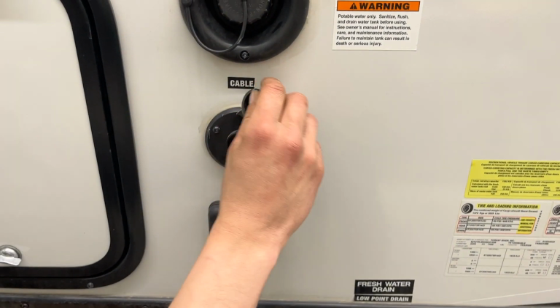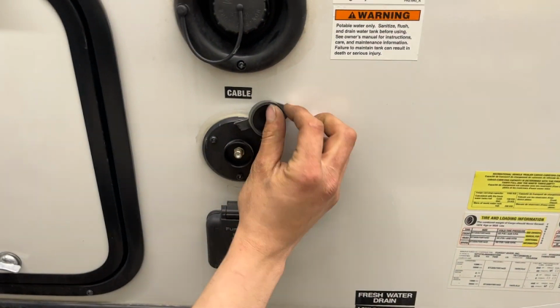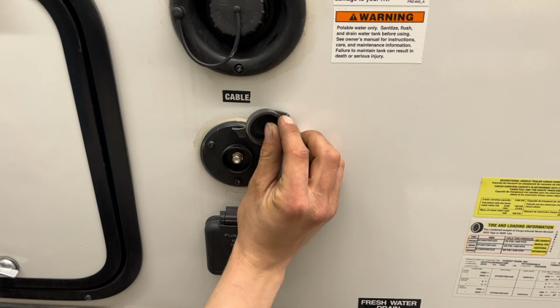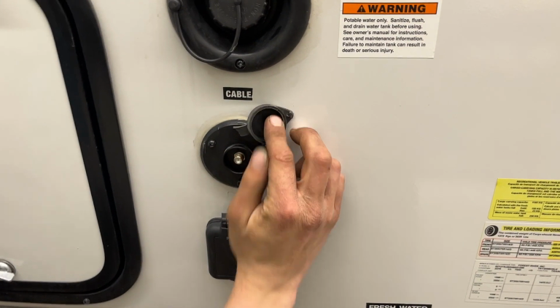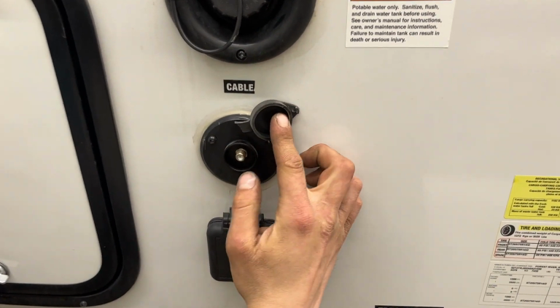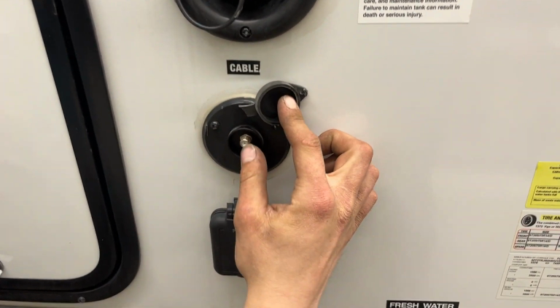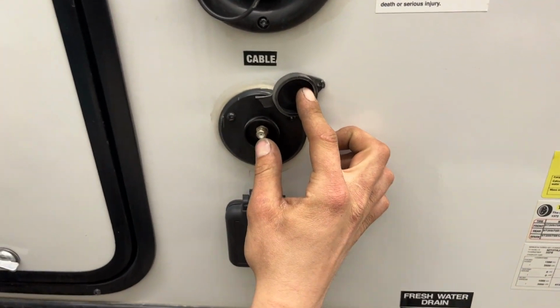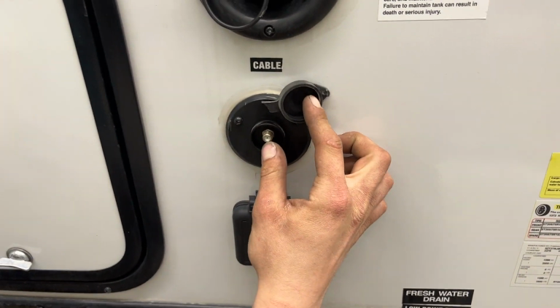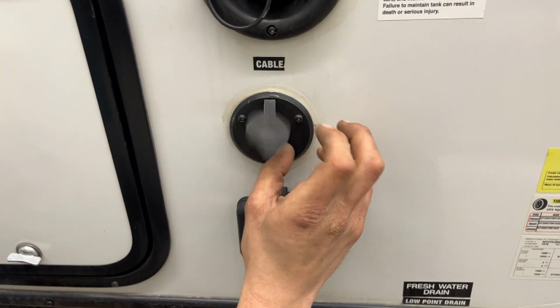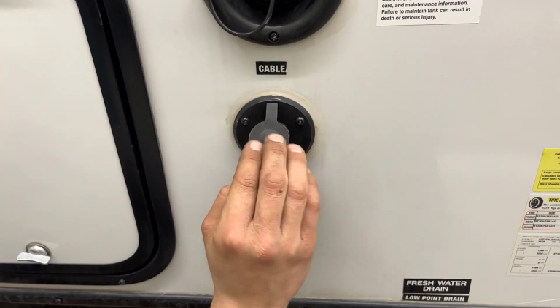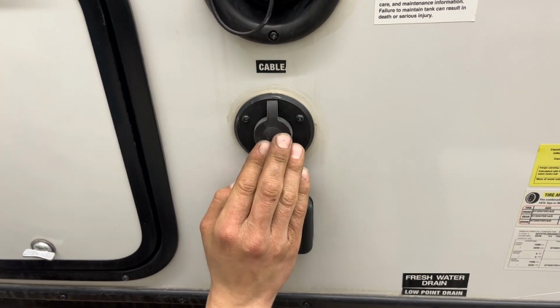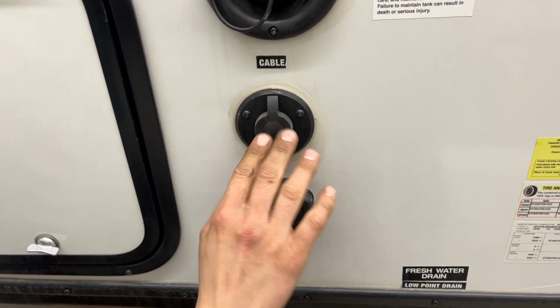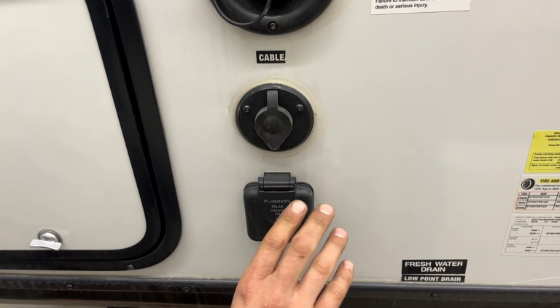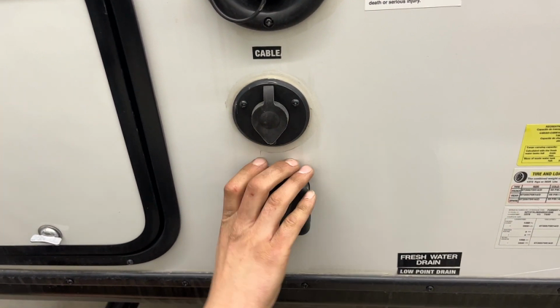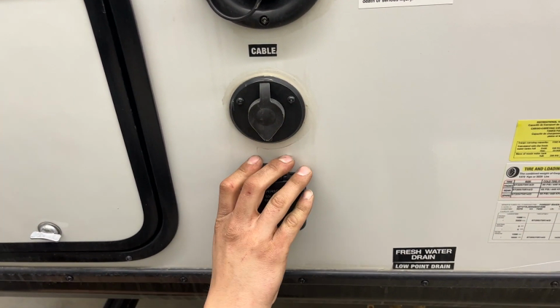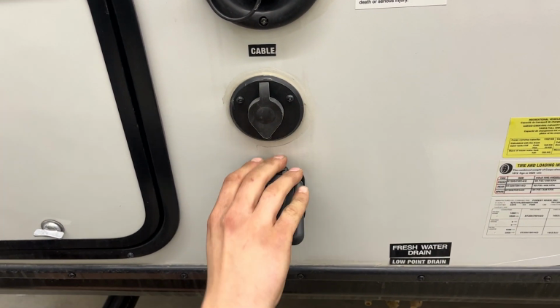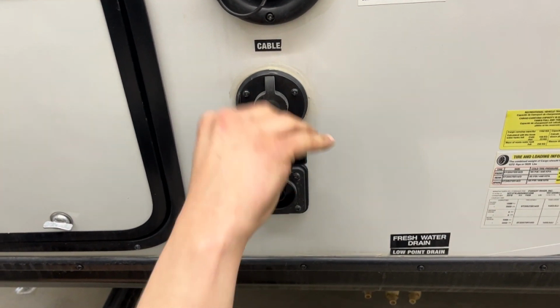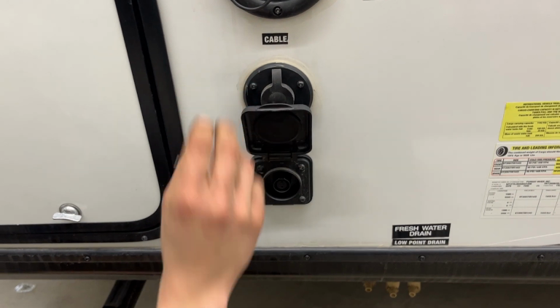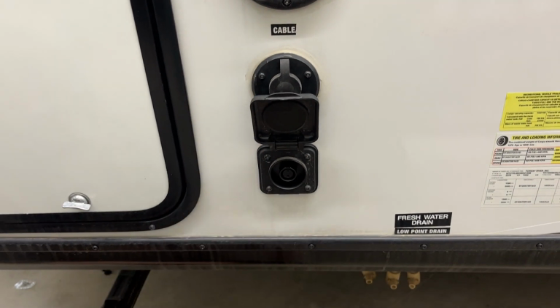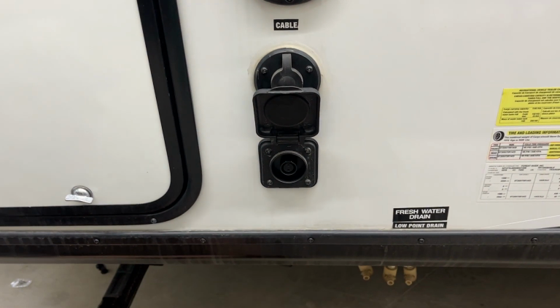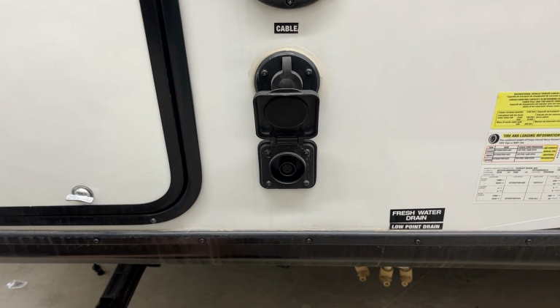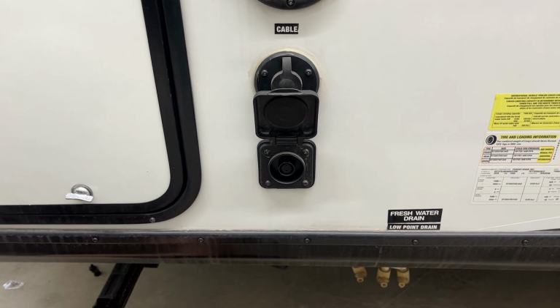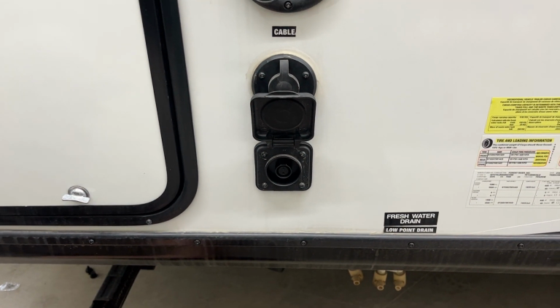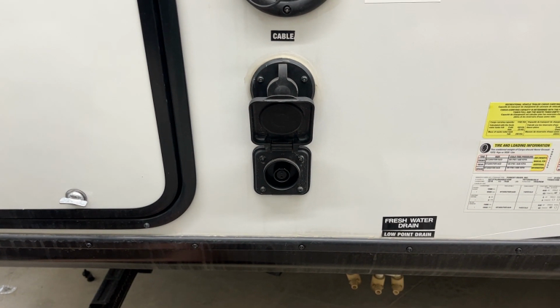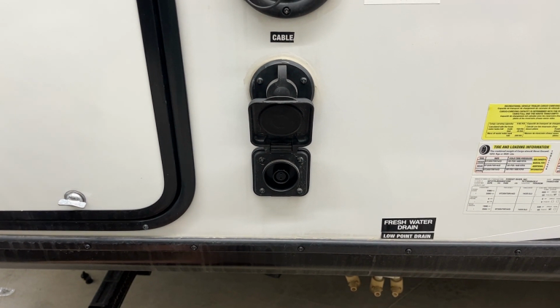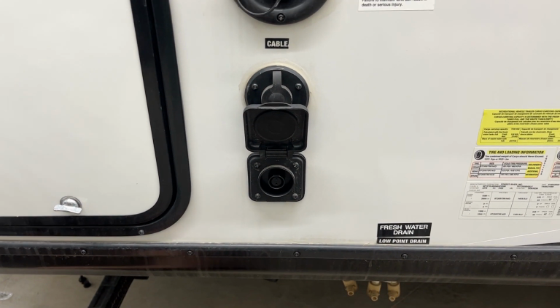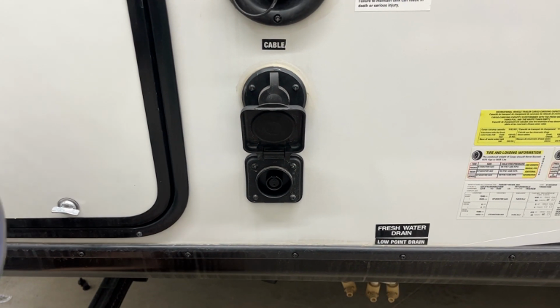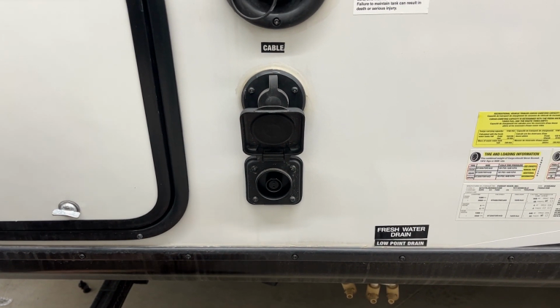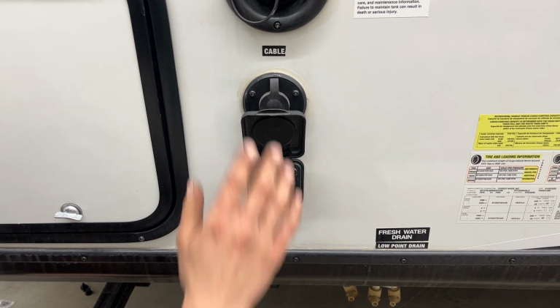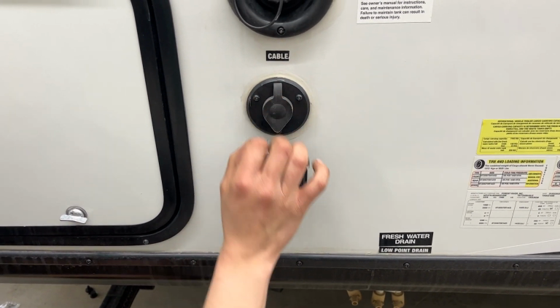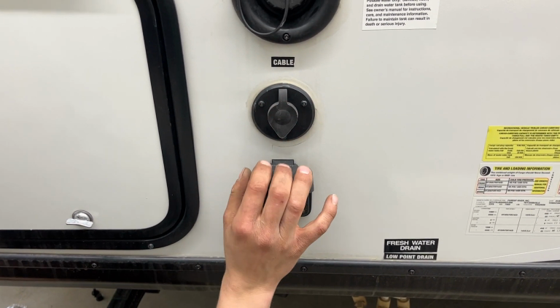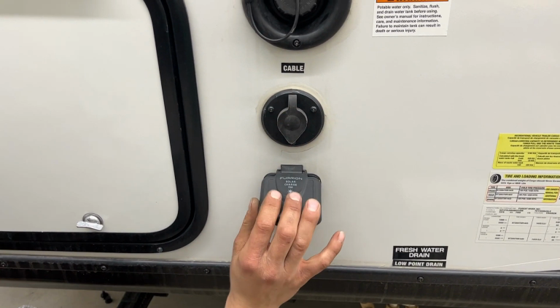Cable inlet right there — coax cable plugs in and fires up your TV. There are also external solar panel plug-ins right down below it — an external solar panel plugs into there and charges your batteries.